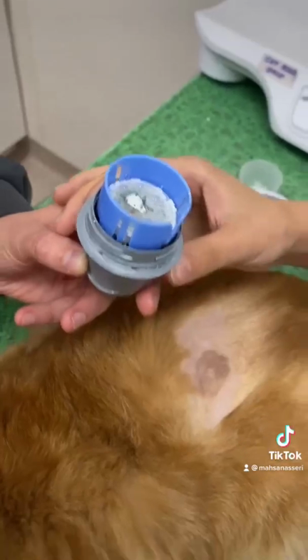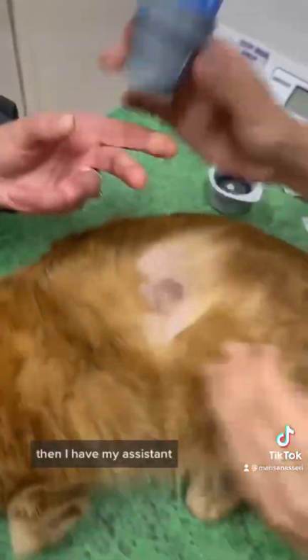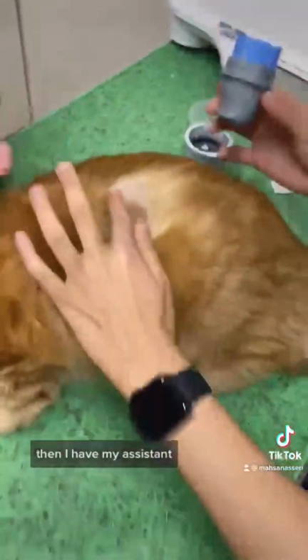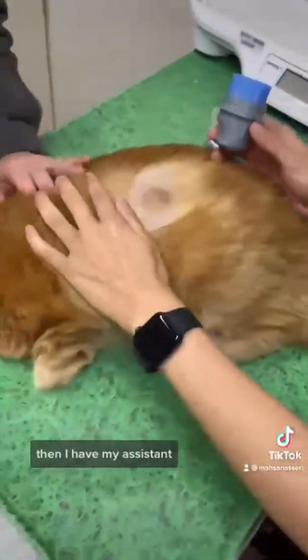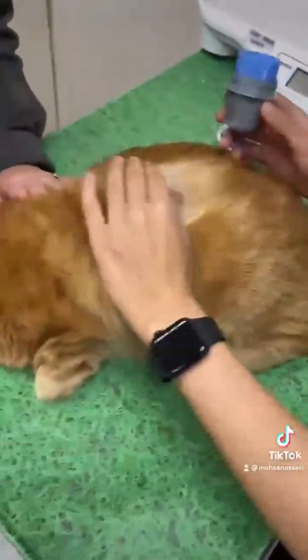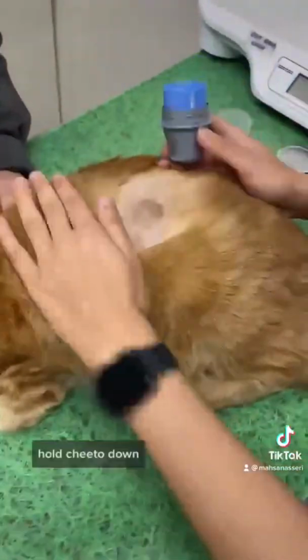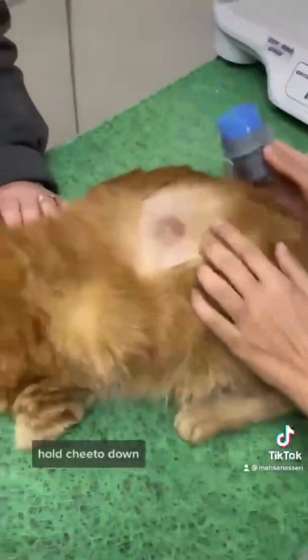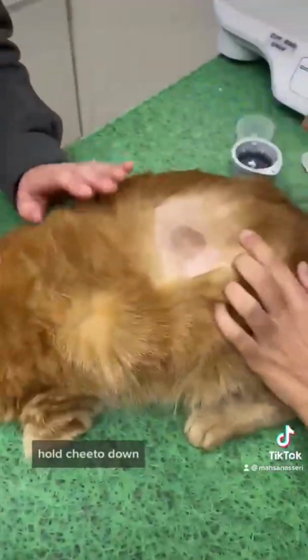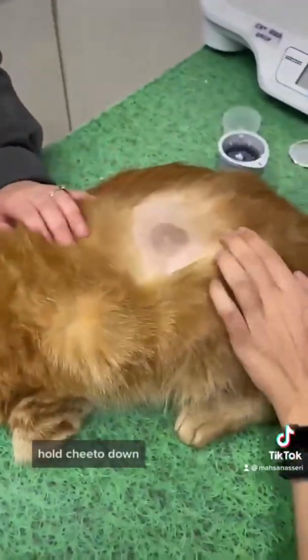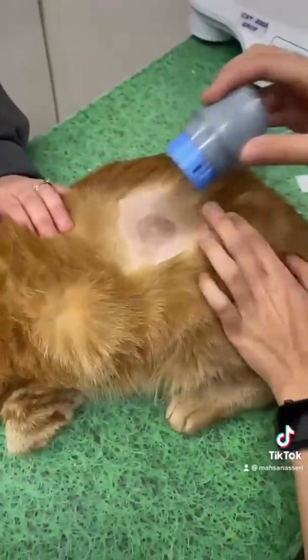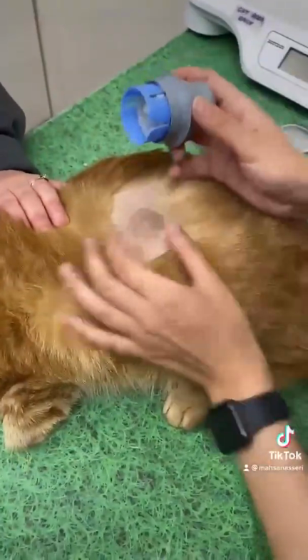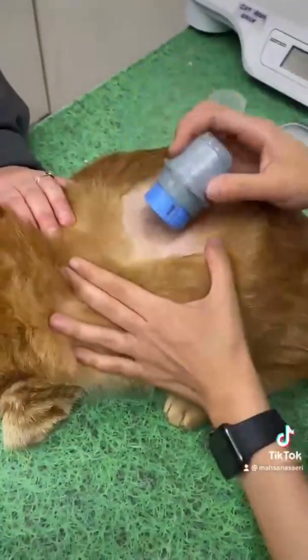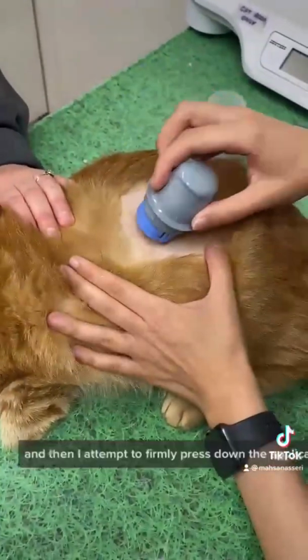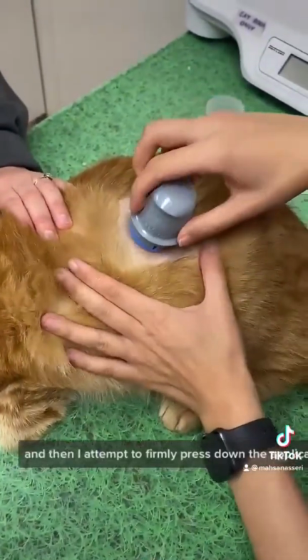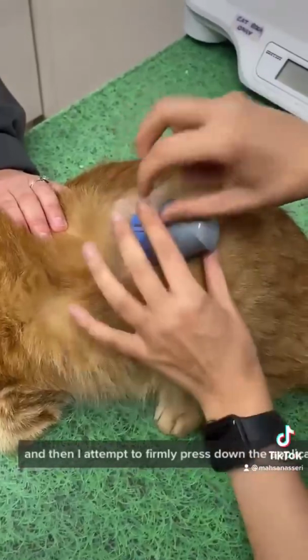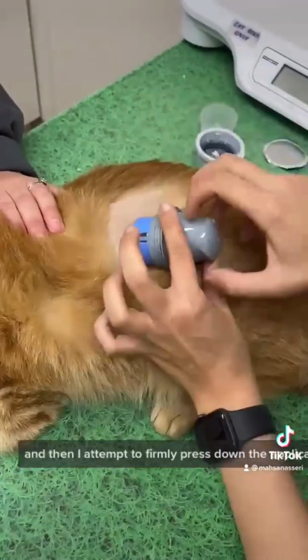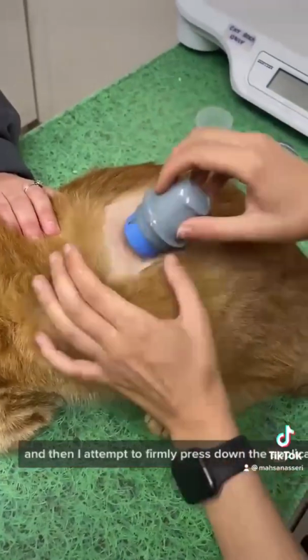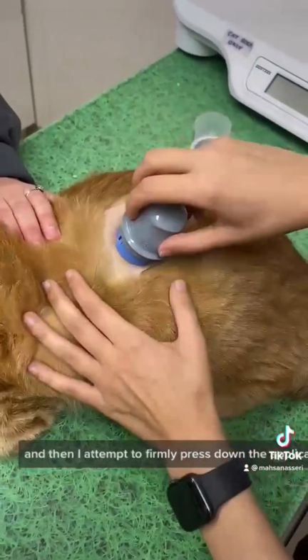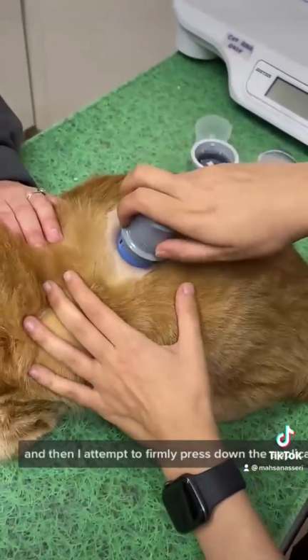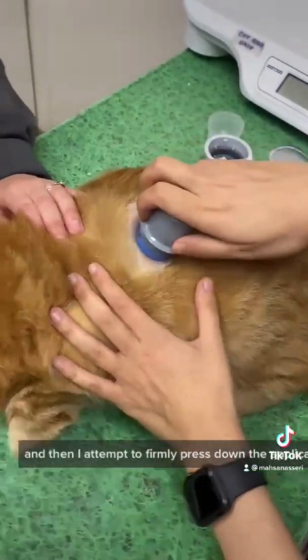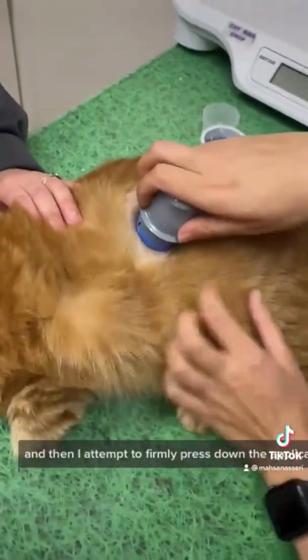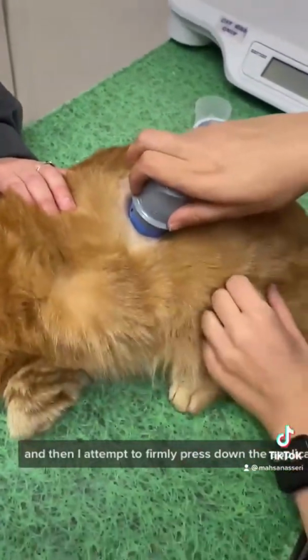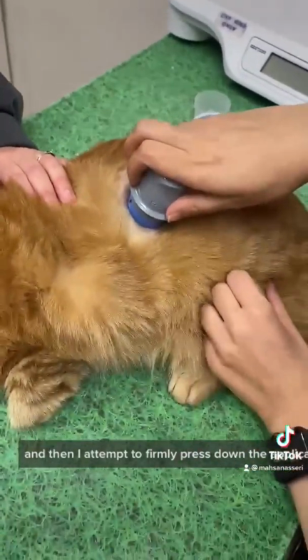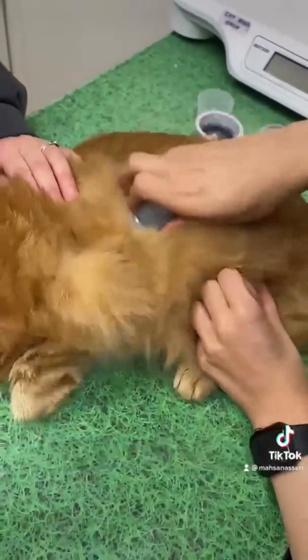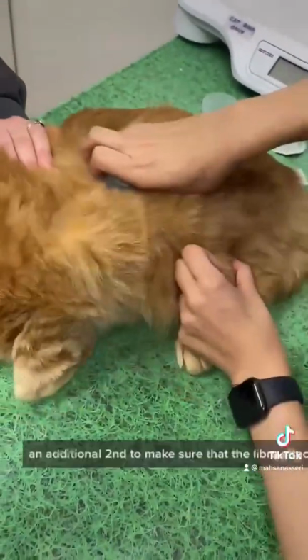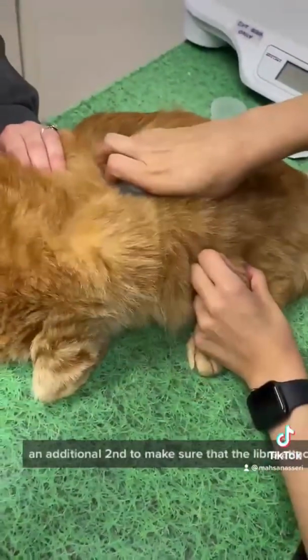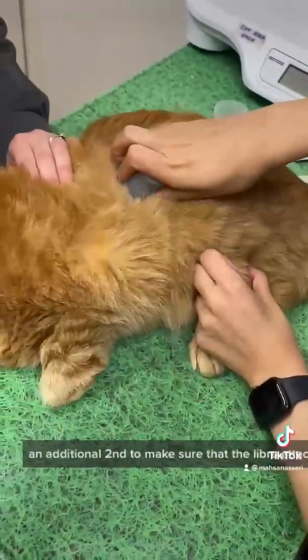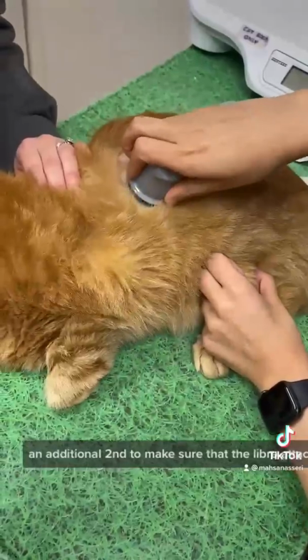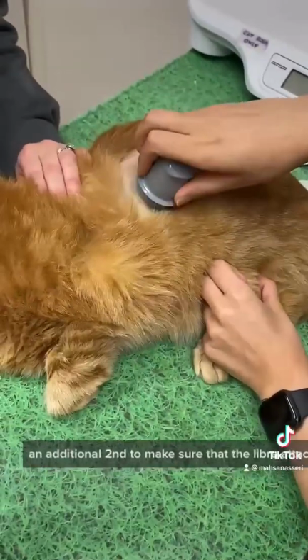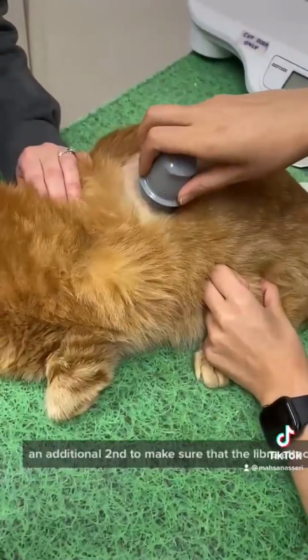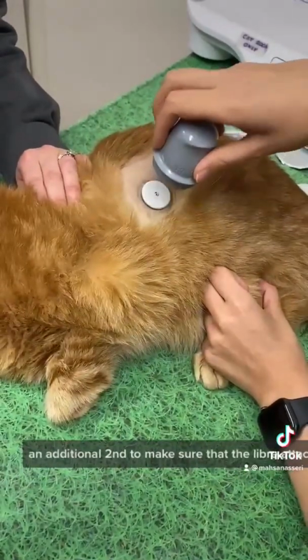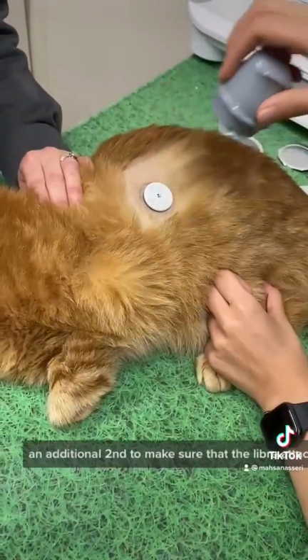Then I have my assistant hold Cheeto down, and then I firmly press down the applicator and hold for an additional second to make sure that the Libre attaches.